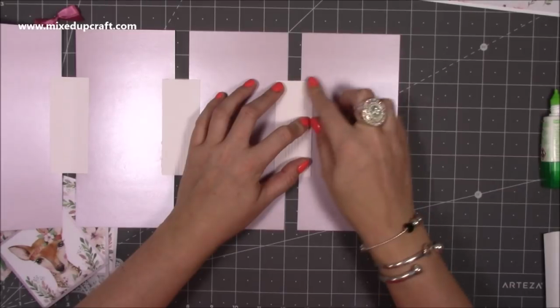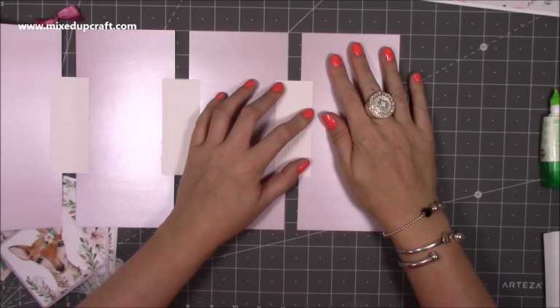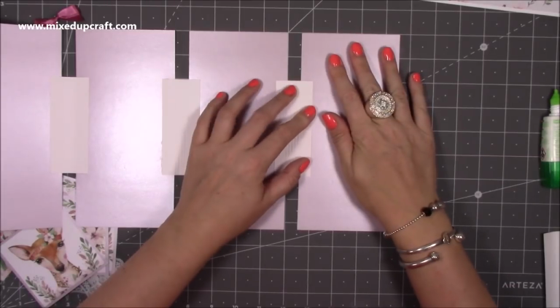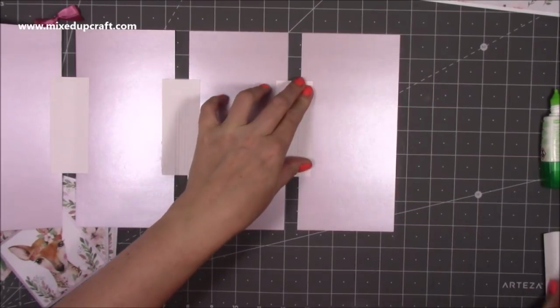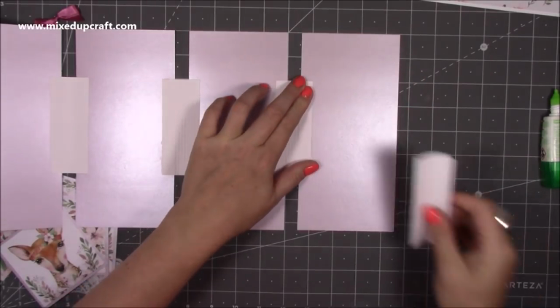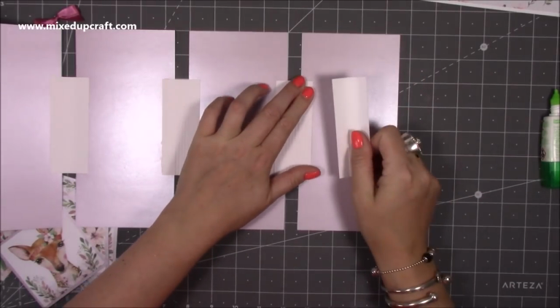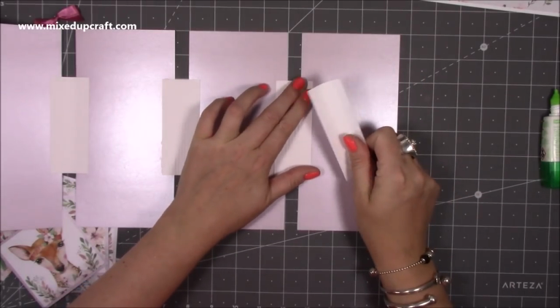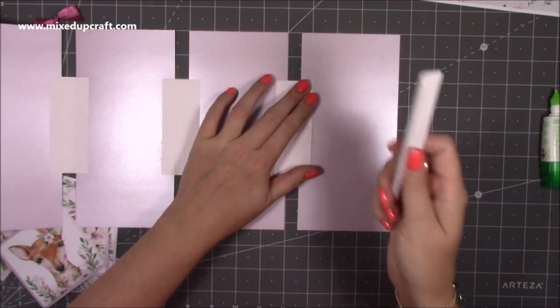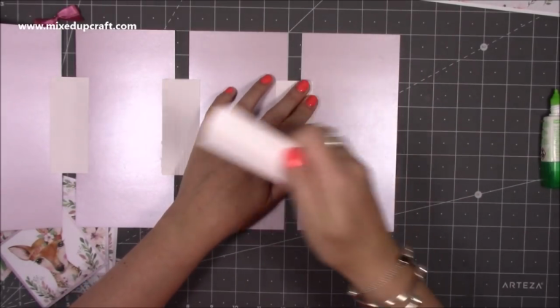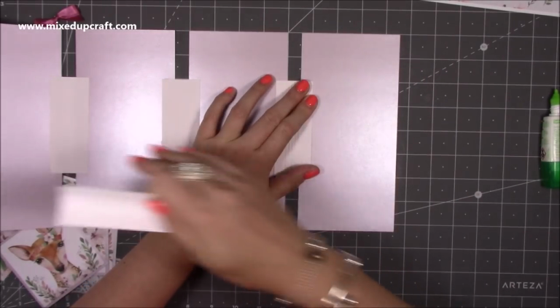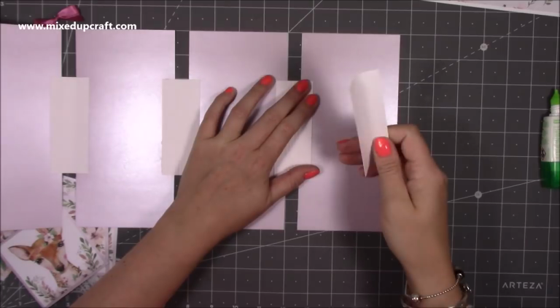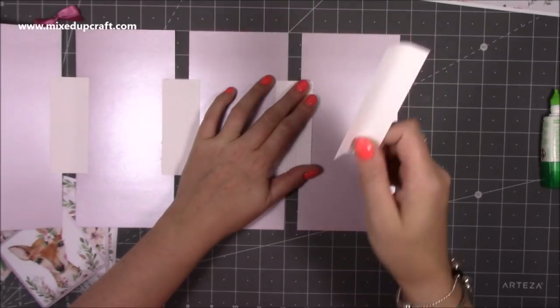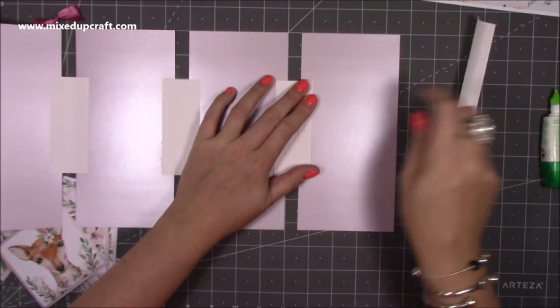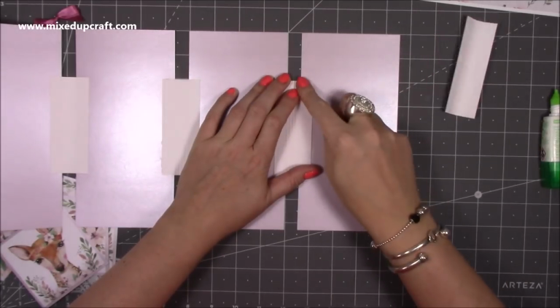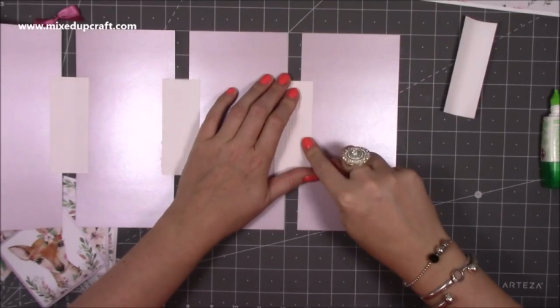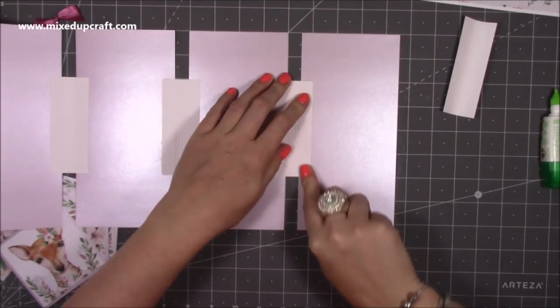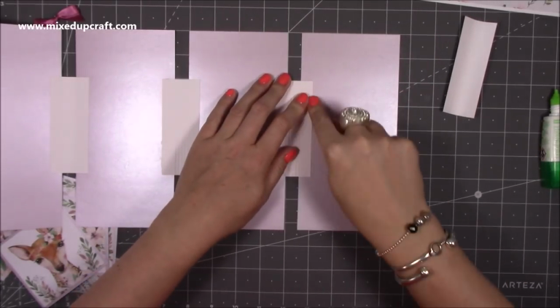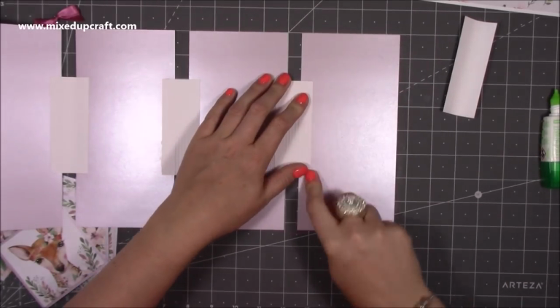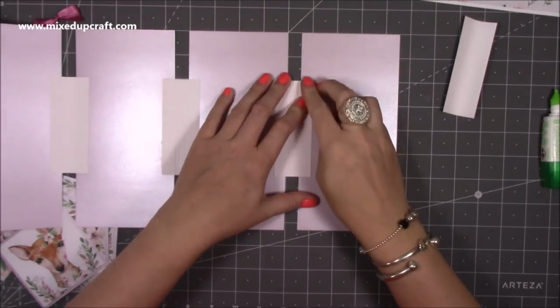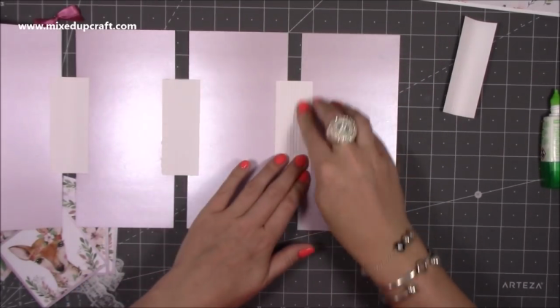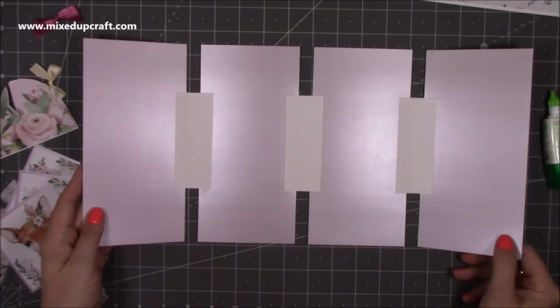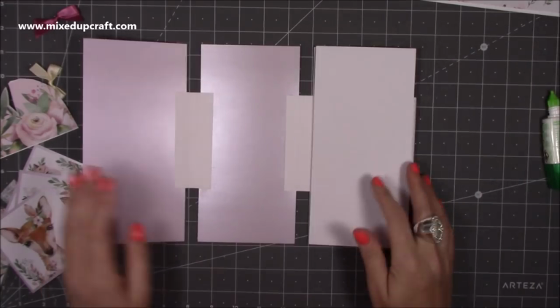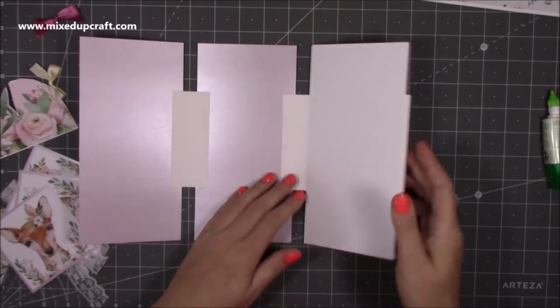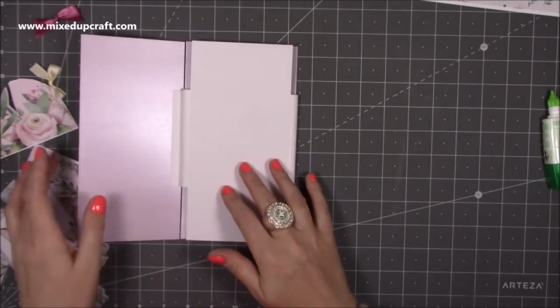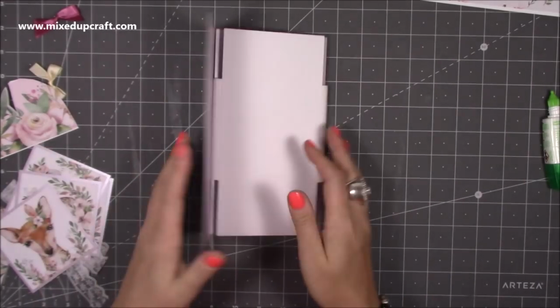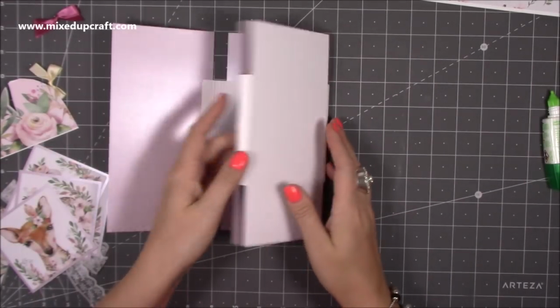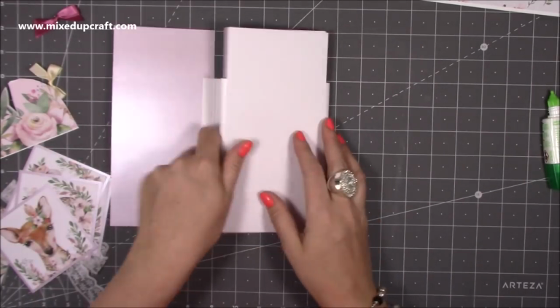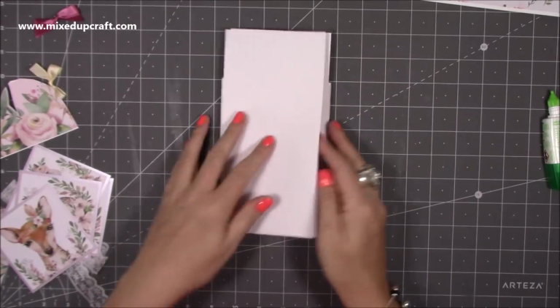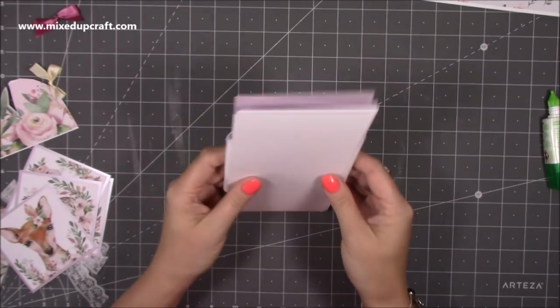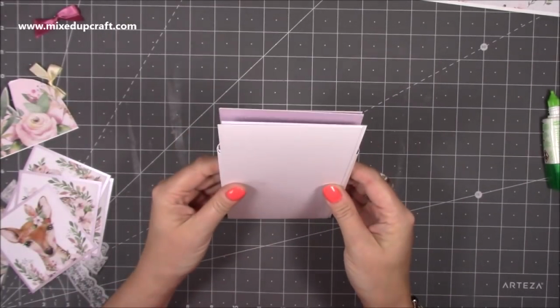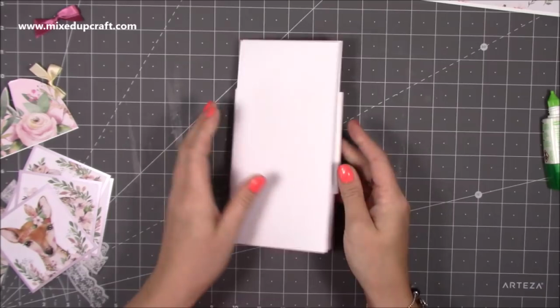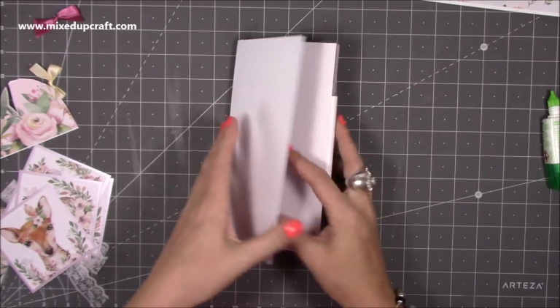You actually only need three hinges - I don't know why I said four. The reason was I'd already prepped three so I kept one to show you how to do it. Now it will all fold up like so.